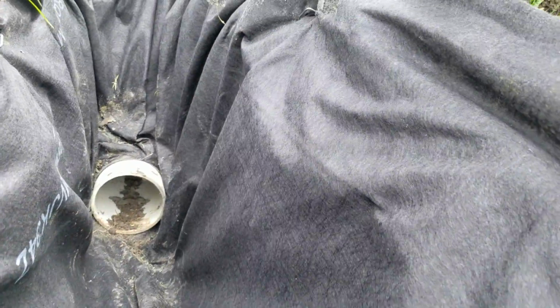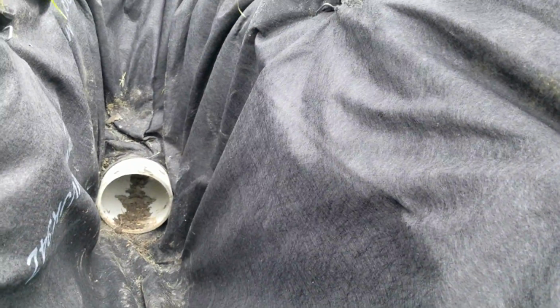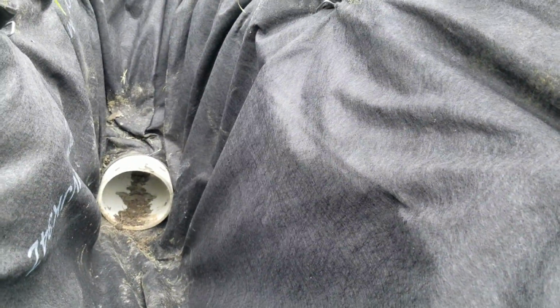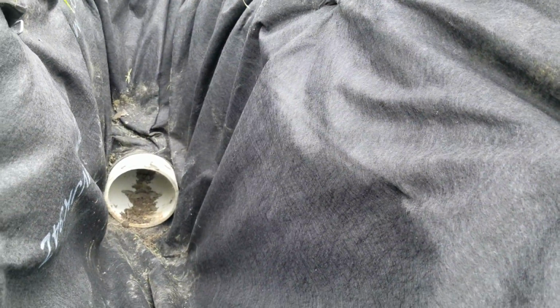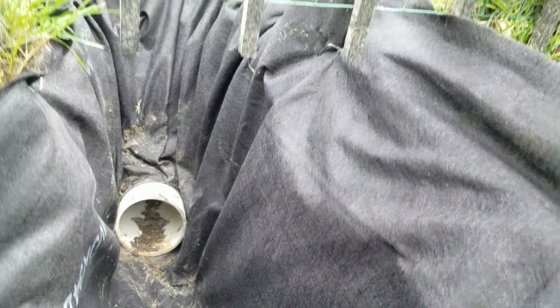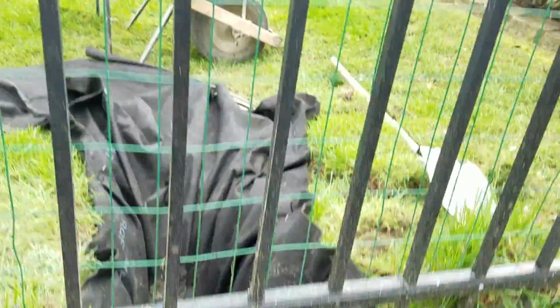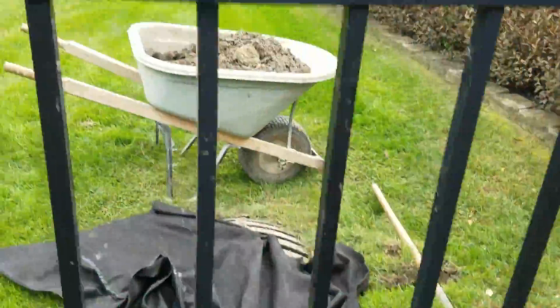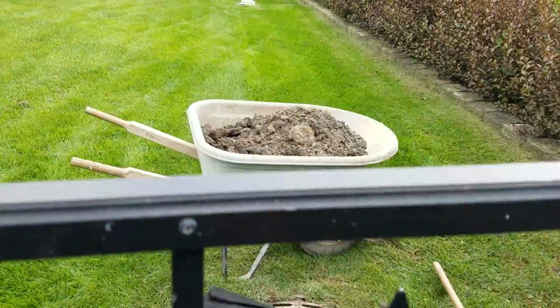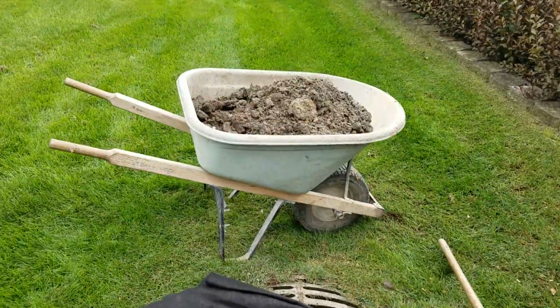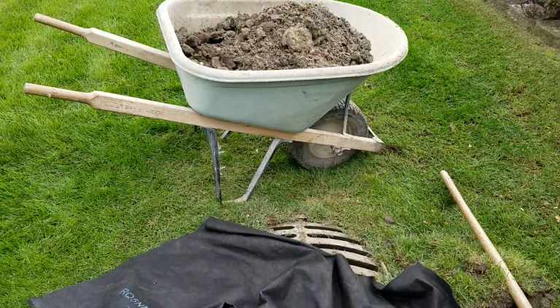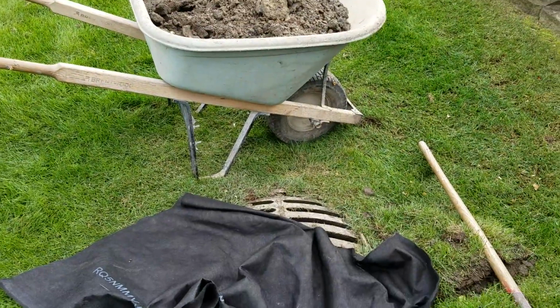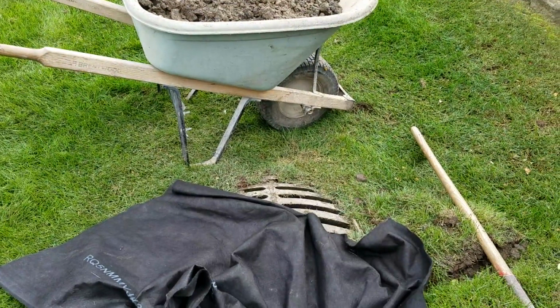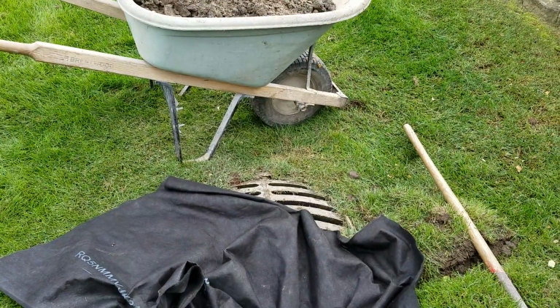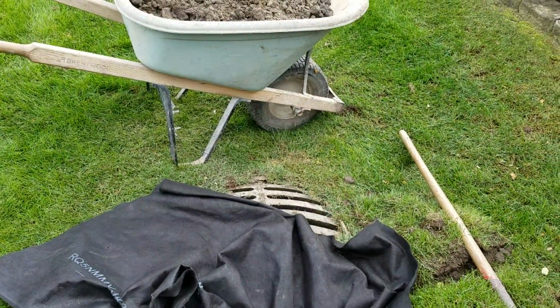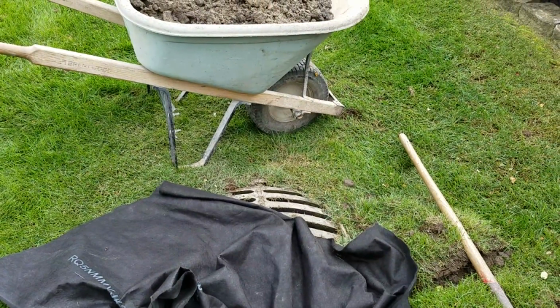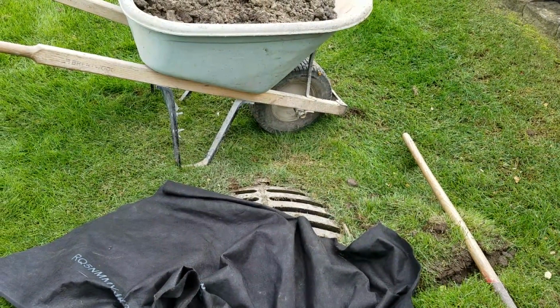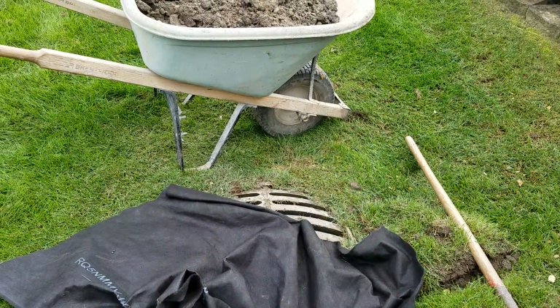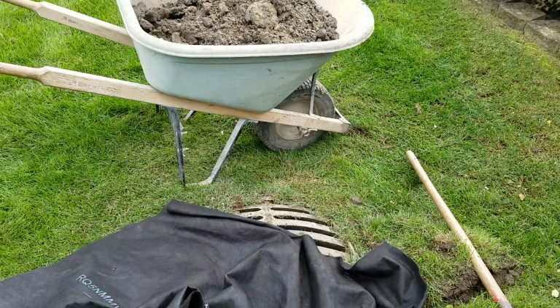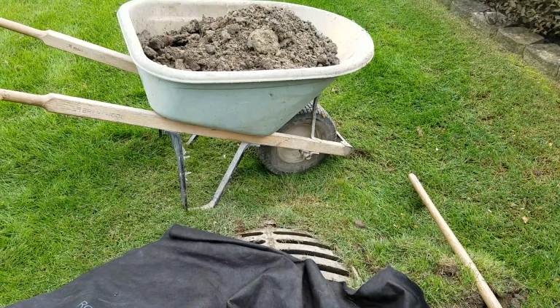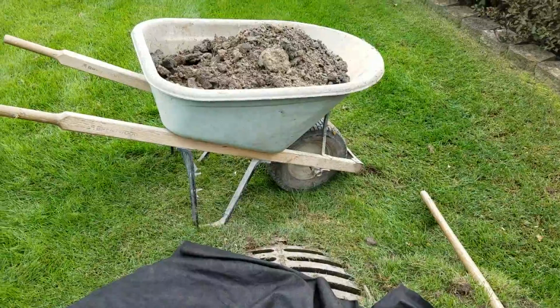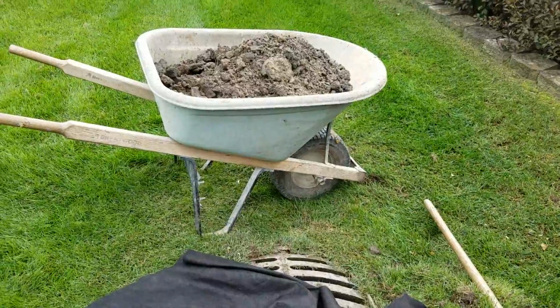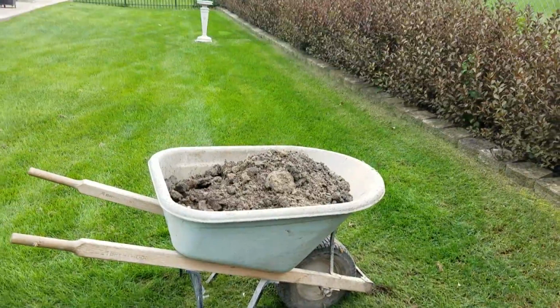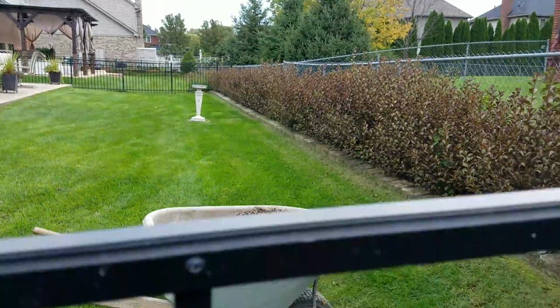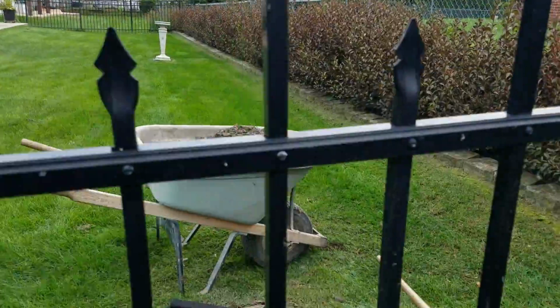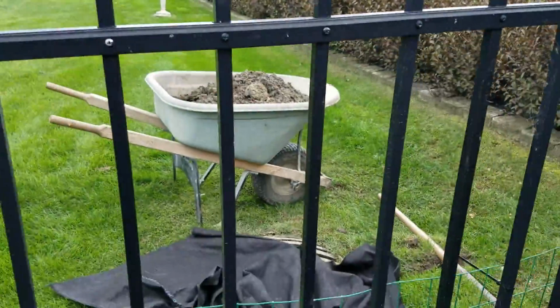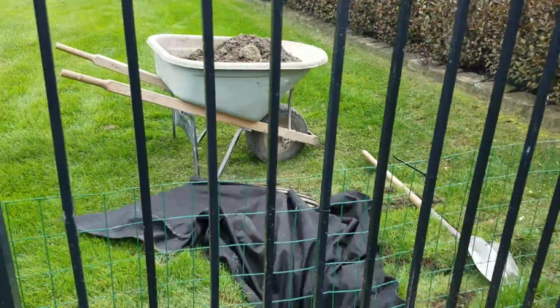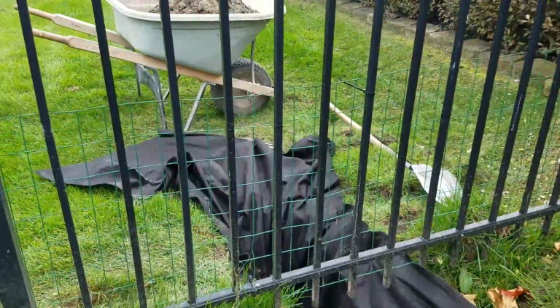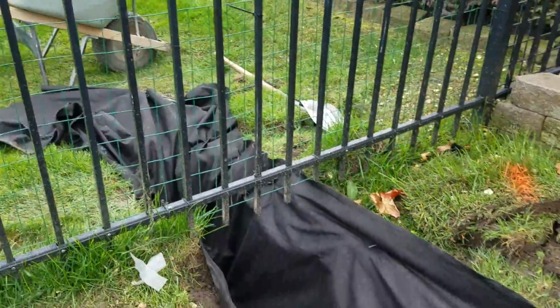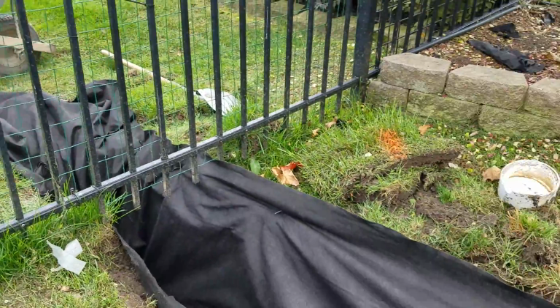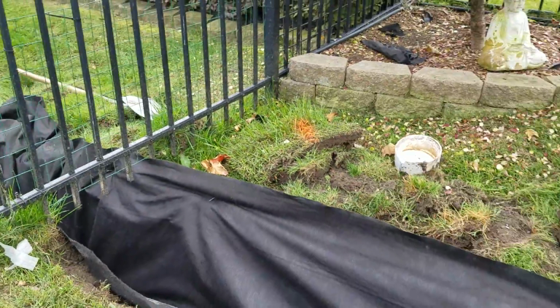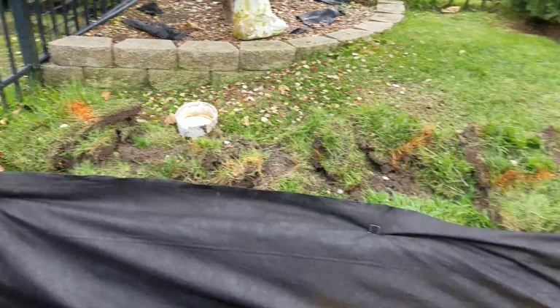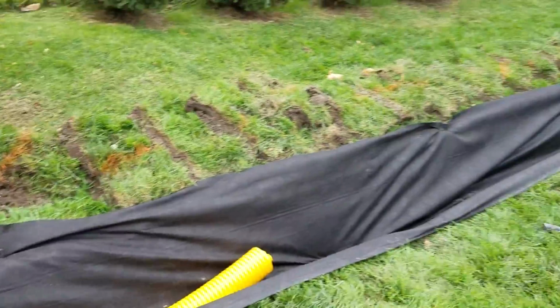We went through the sidewall of that storm drain catch basin. You can't expect the water to come up and out of the system through the grate of the storm drain catch basin — the laws of physics will not allow it. Water seeks level.